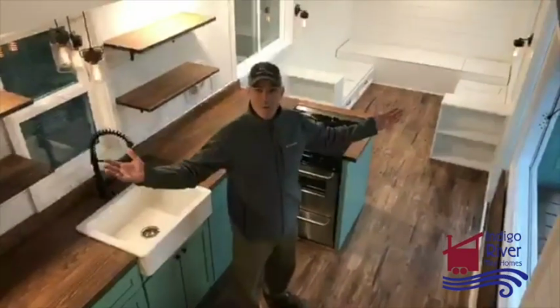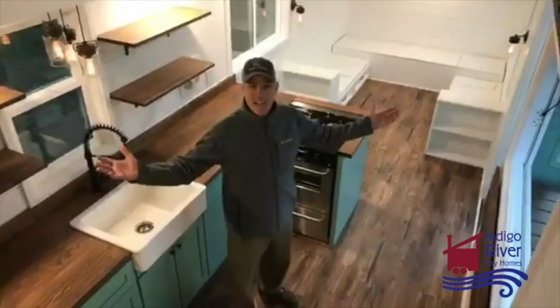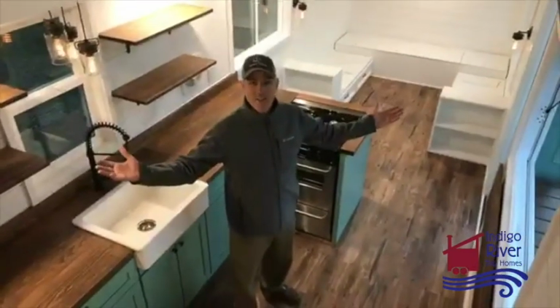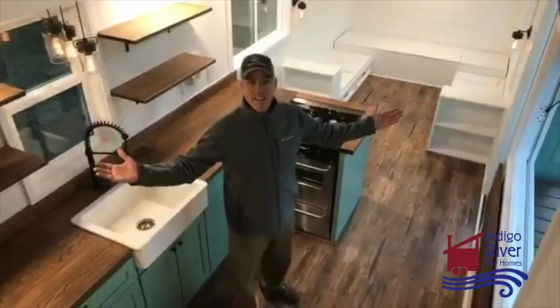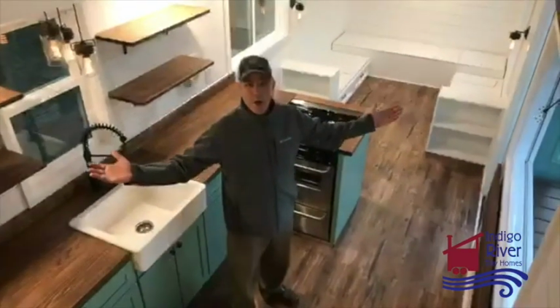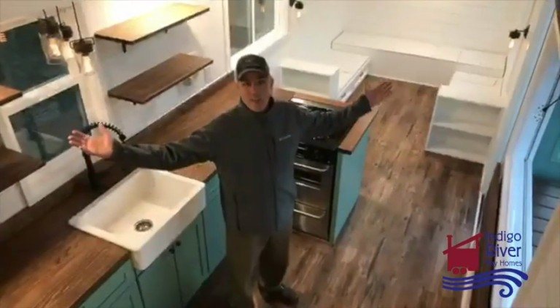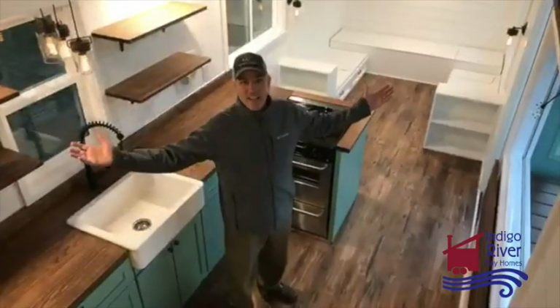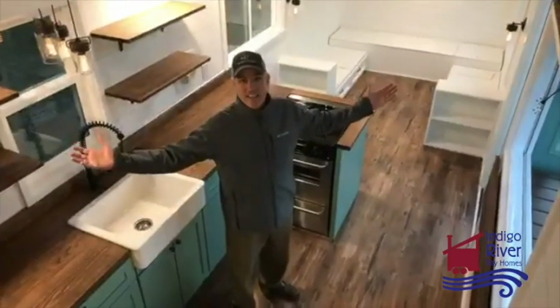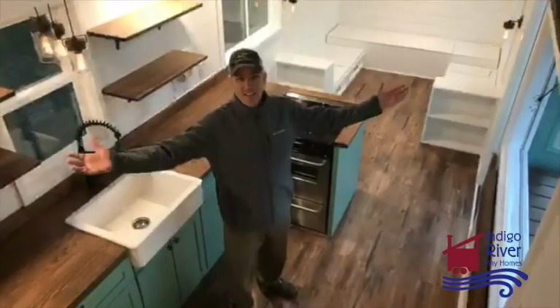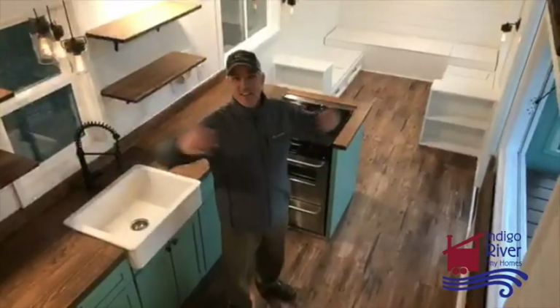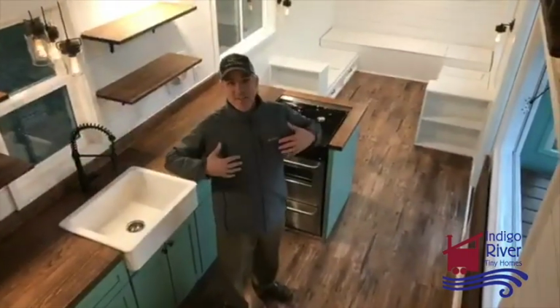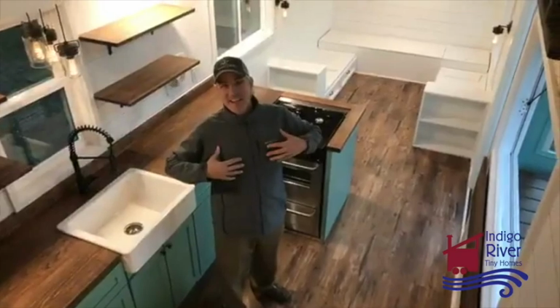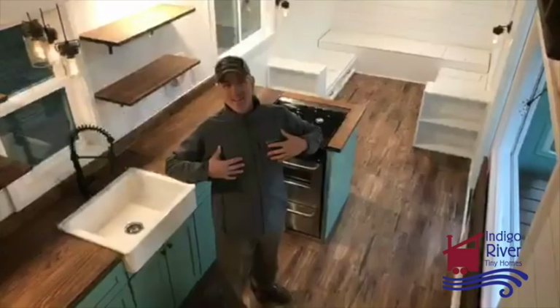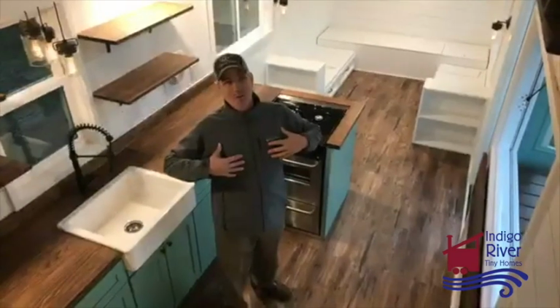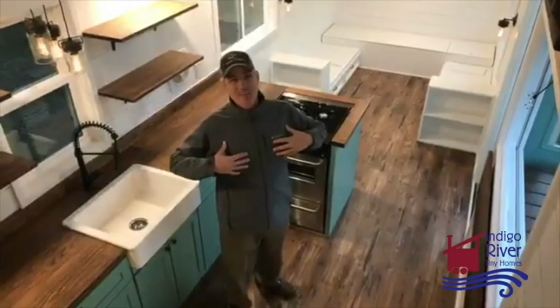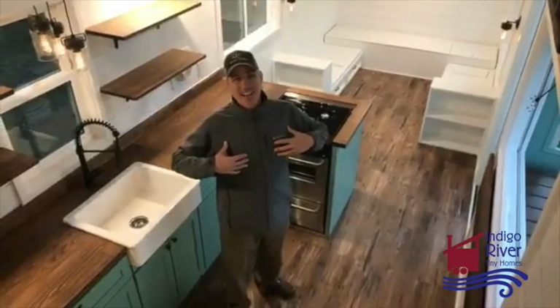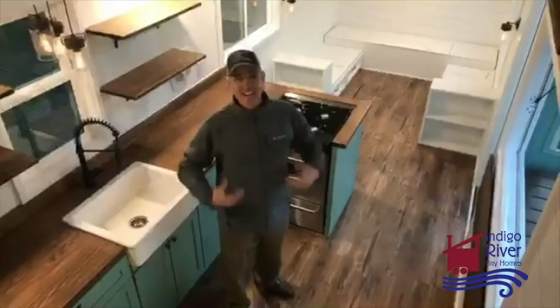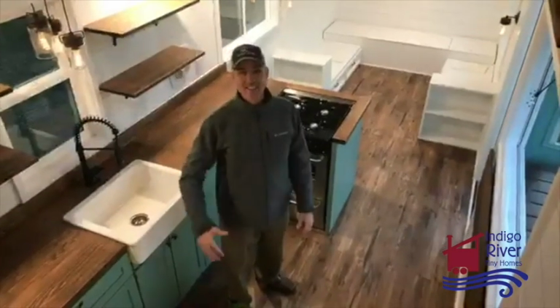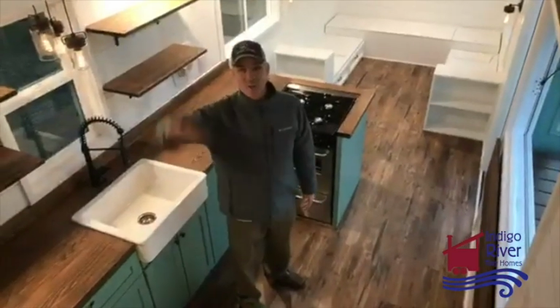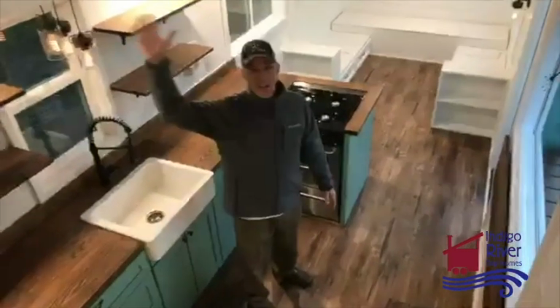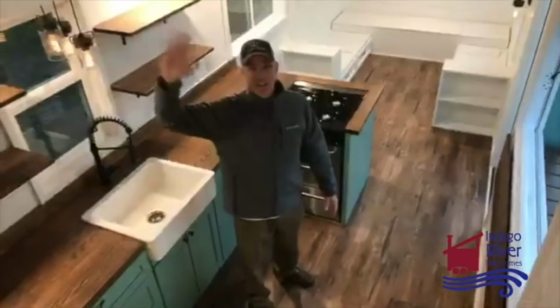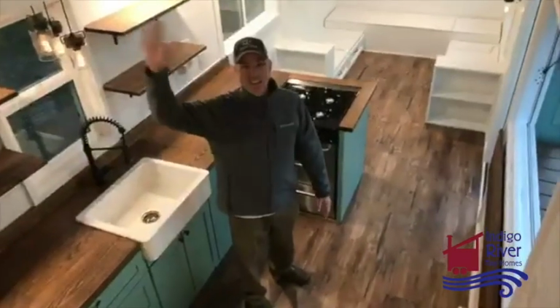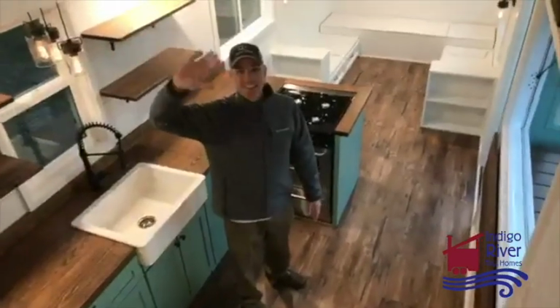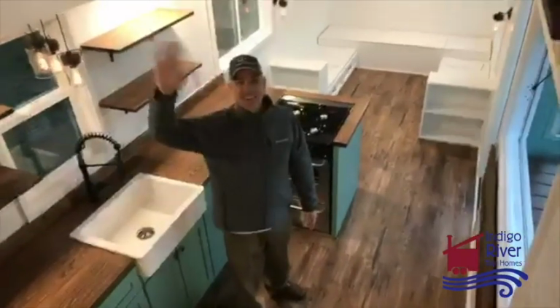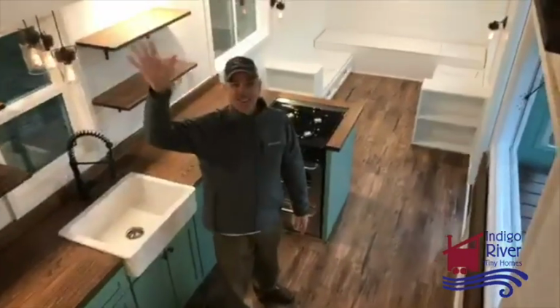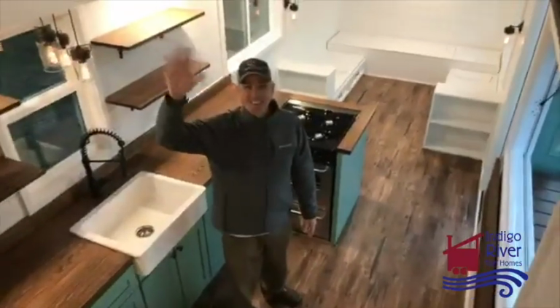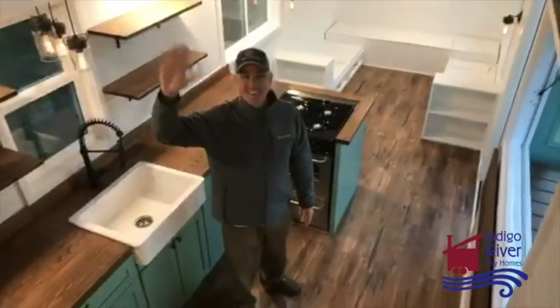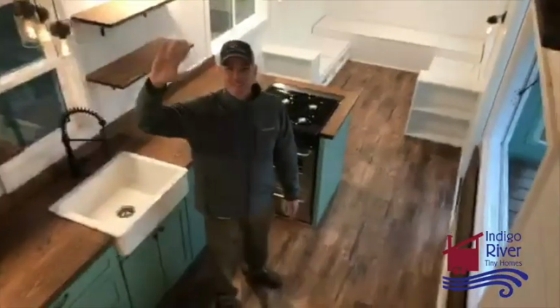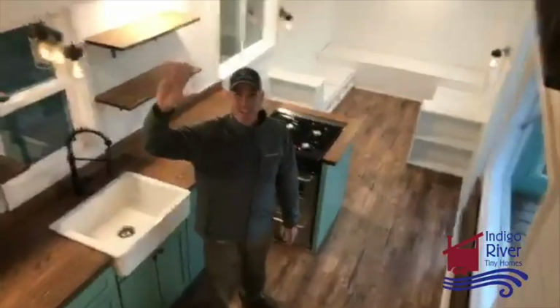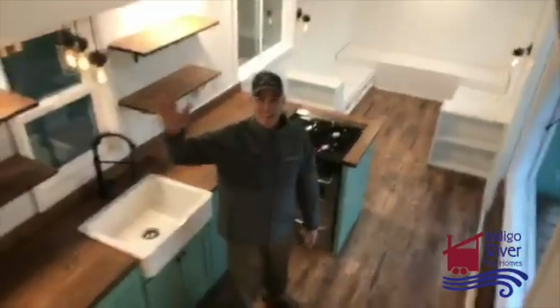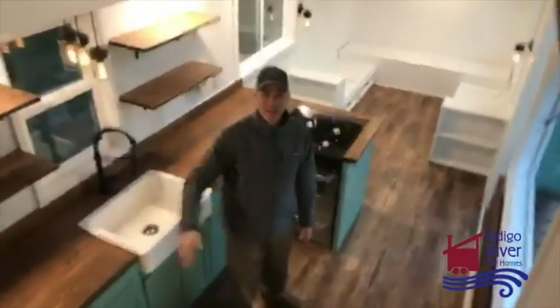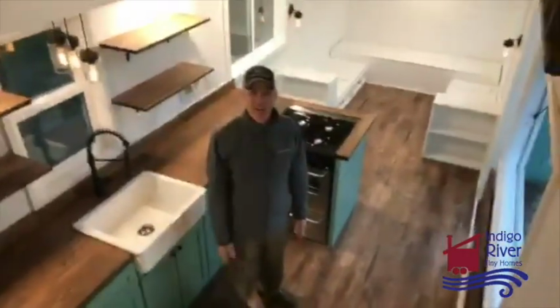We're glad you tuned in — hope you like it! Come see us if you want to build a tiny house. We love you. Bye, y'all! Happy holidays.